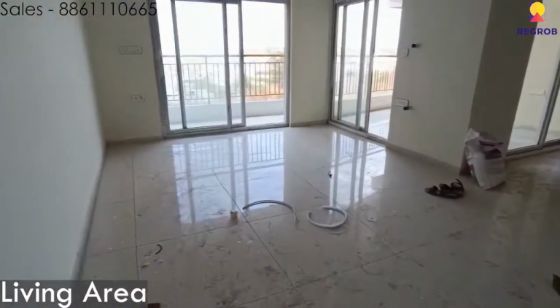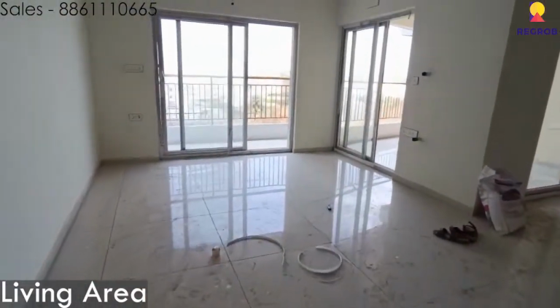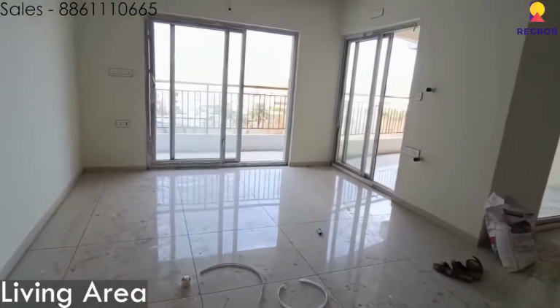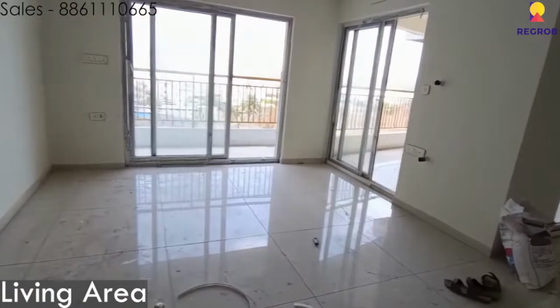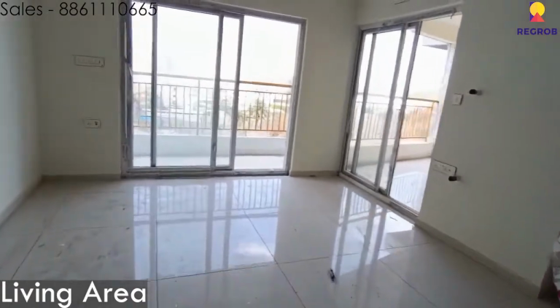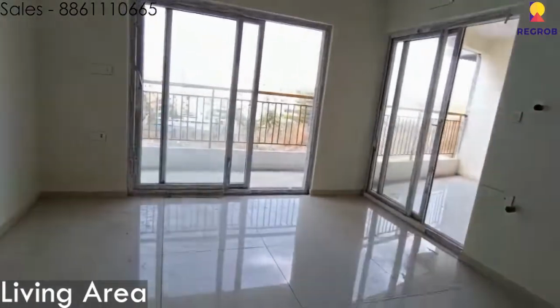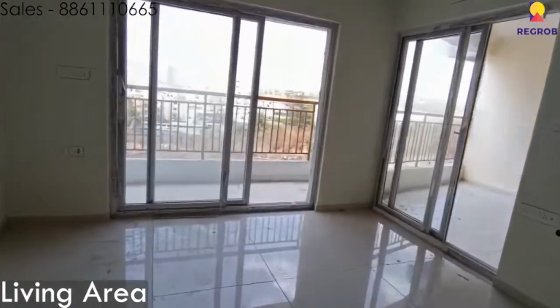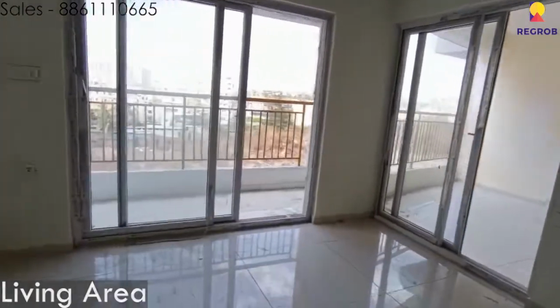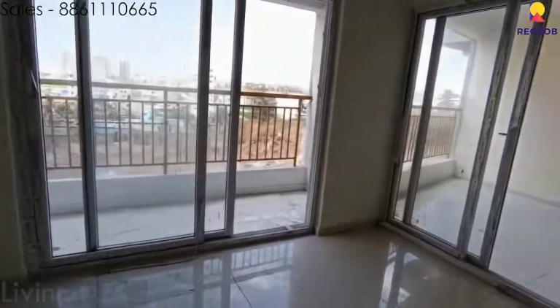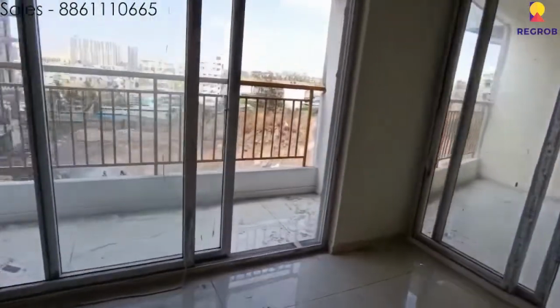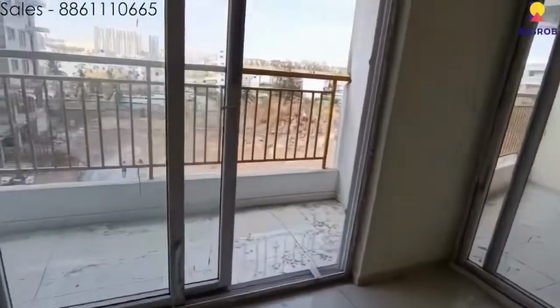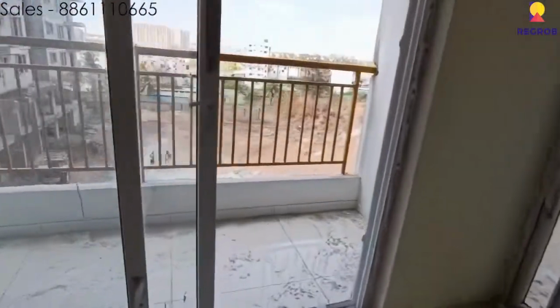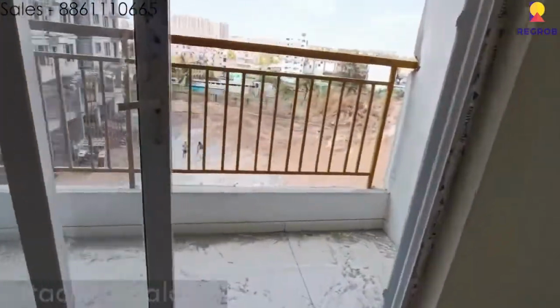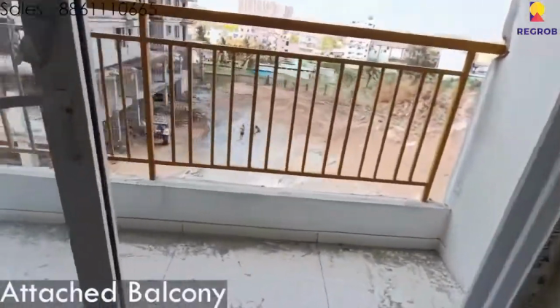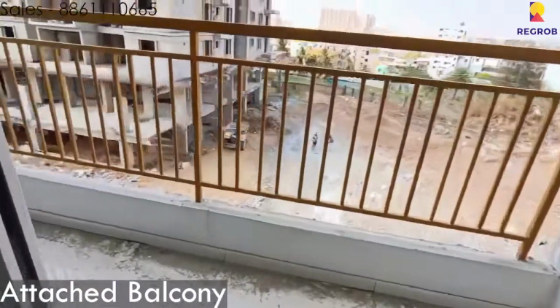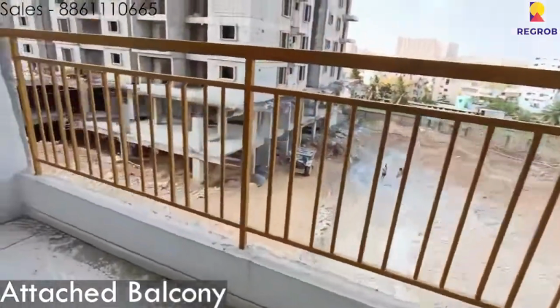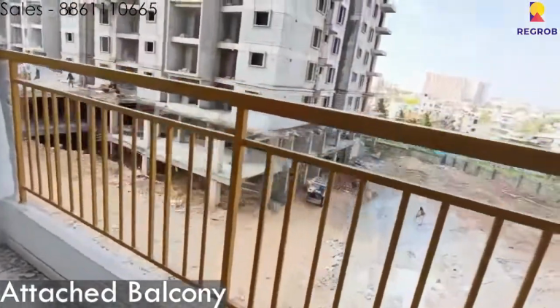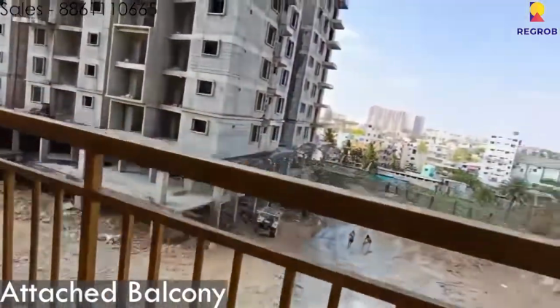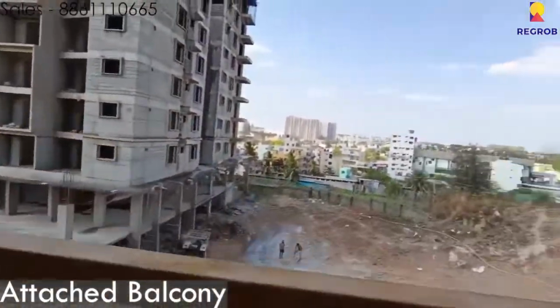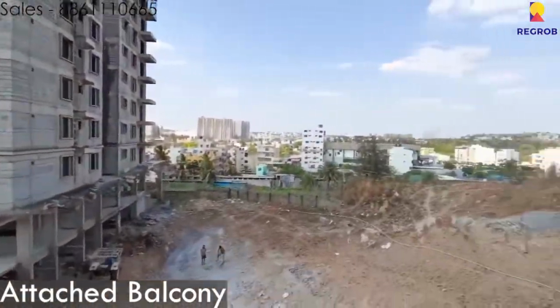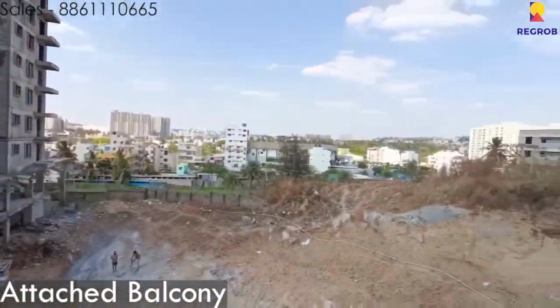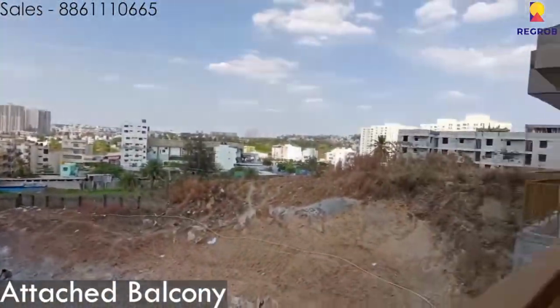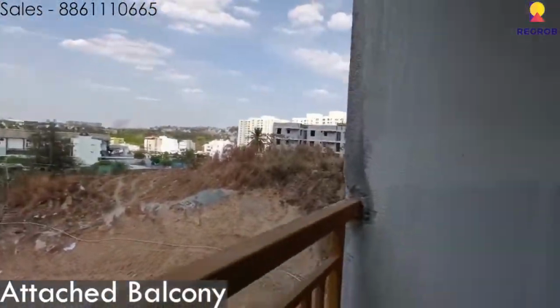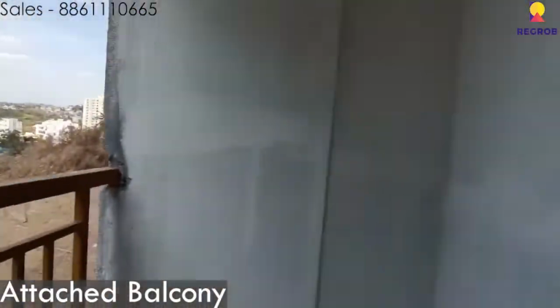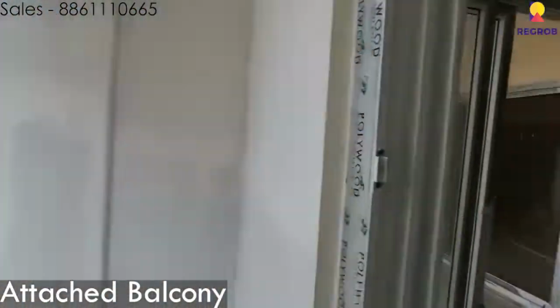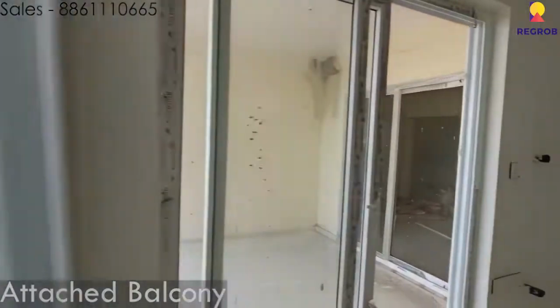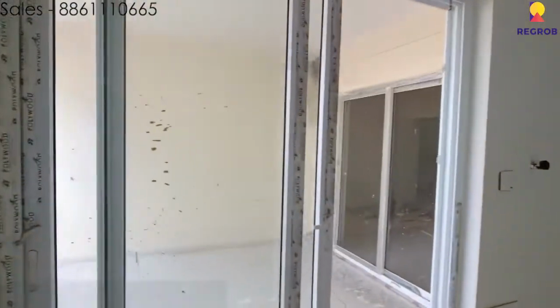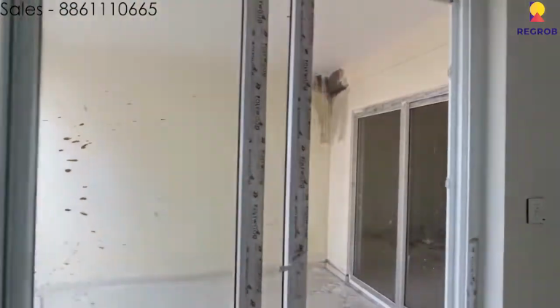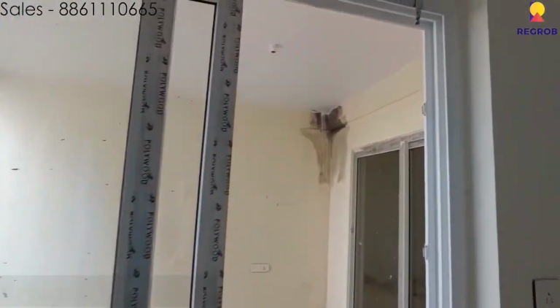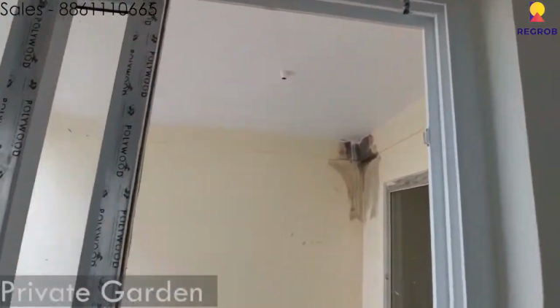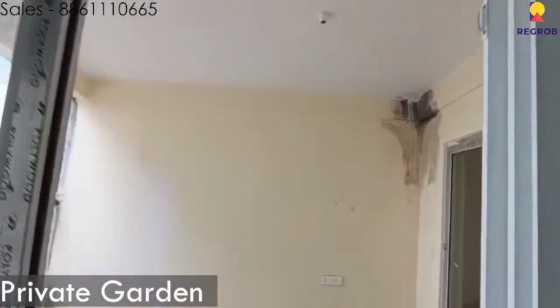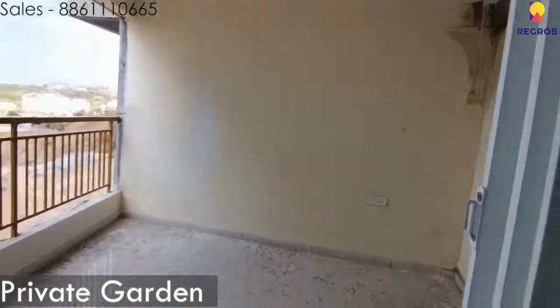This is the living area of the apartment. Over here is the attached balcony next to the living area, which gives you a view of the cityscape. Over here is the private garden area of the apartment.